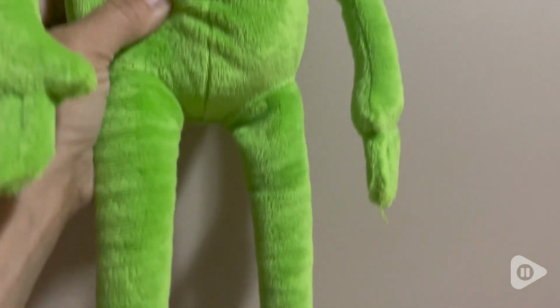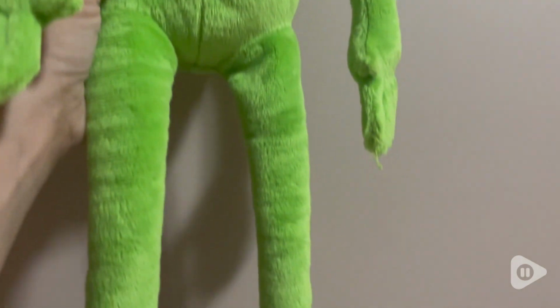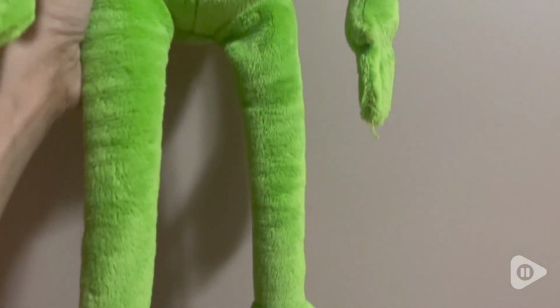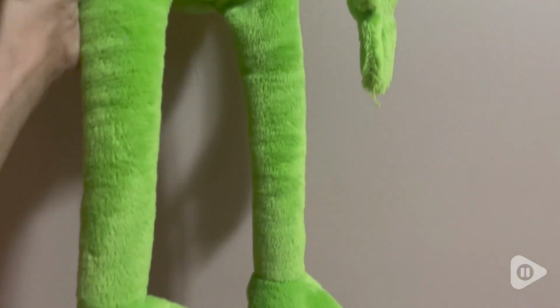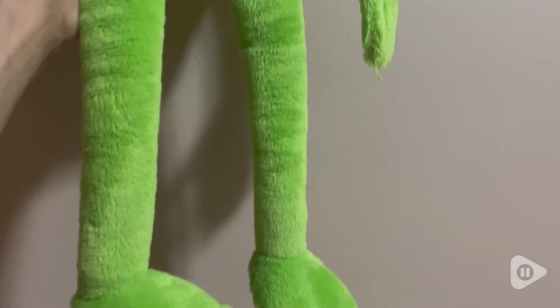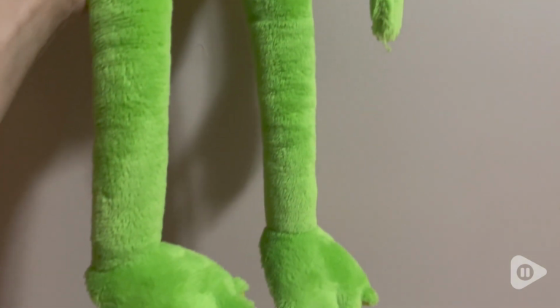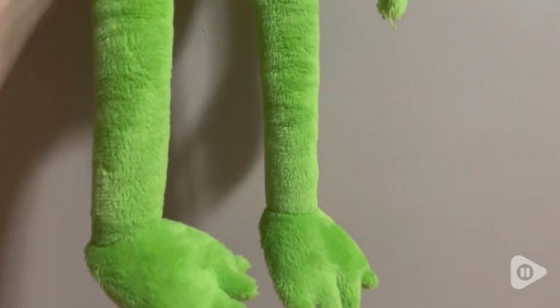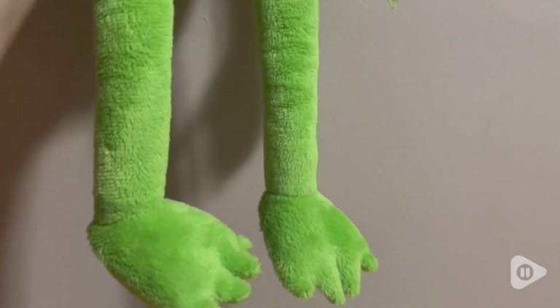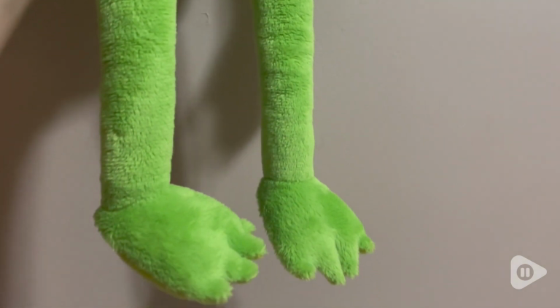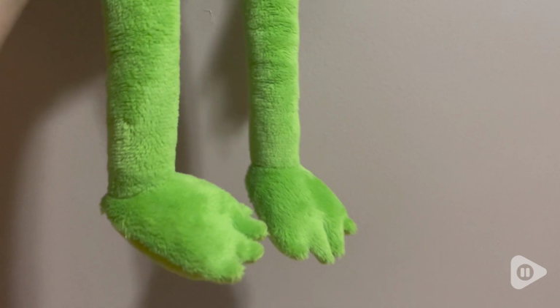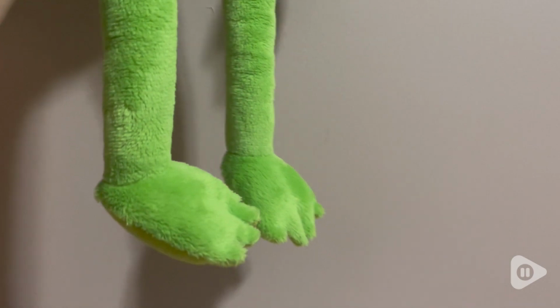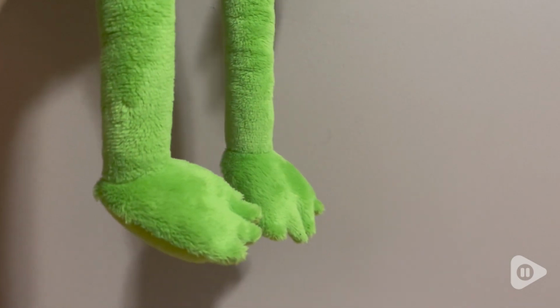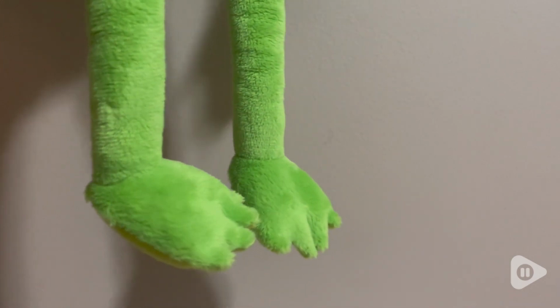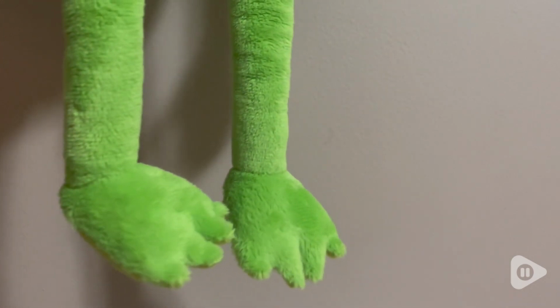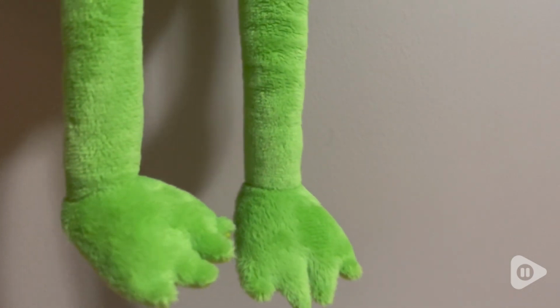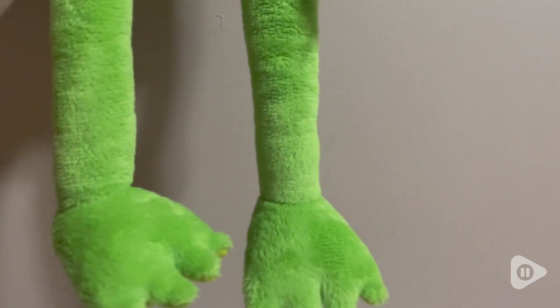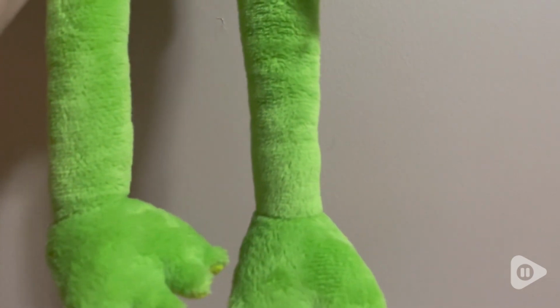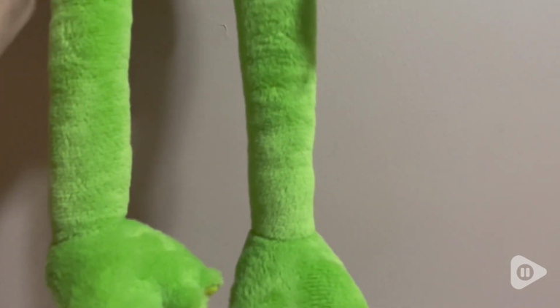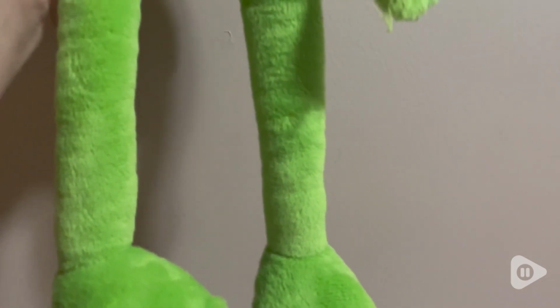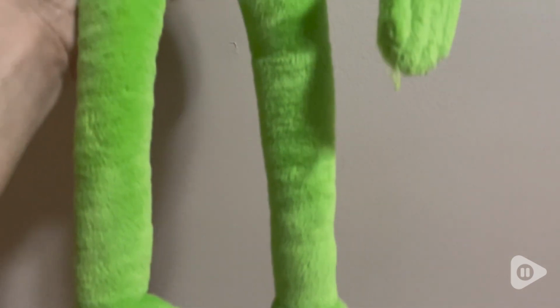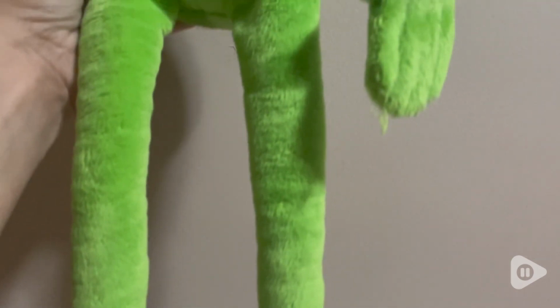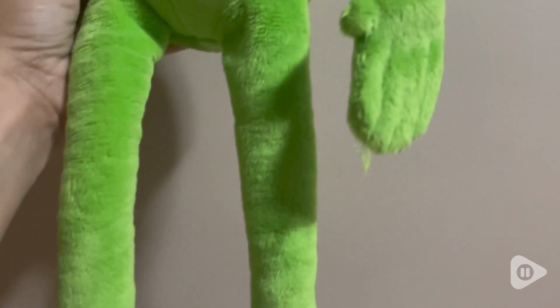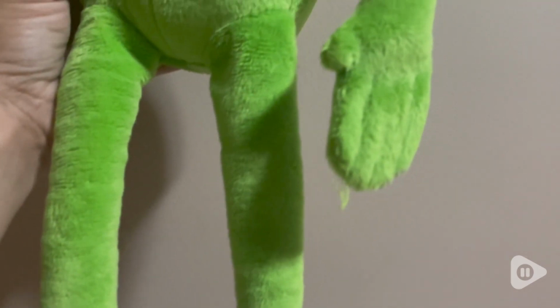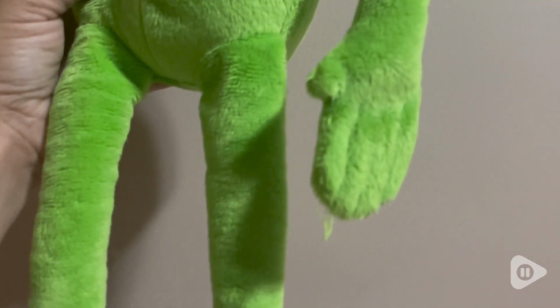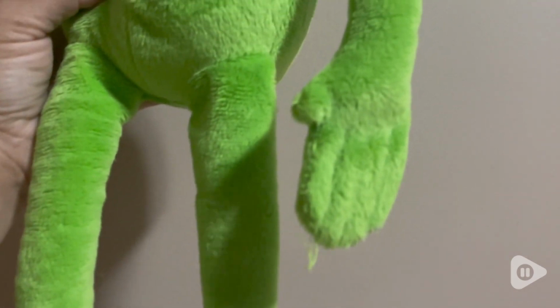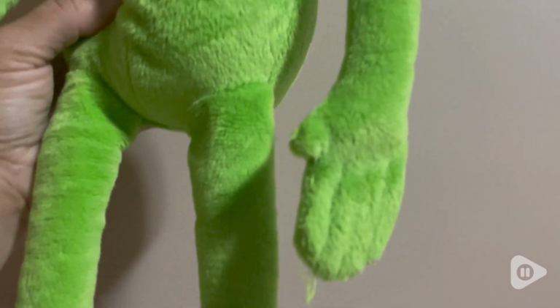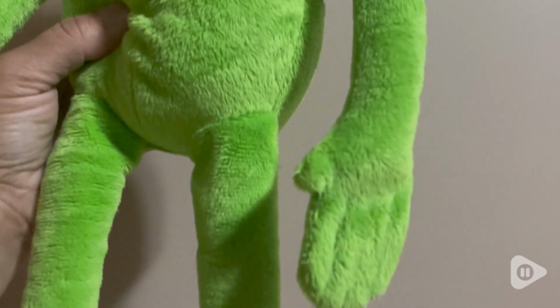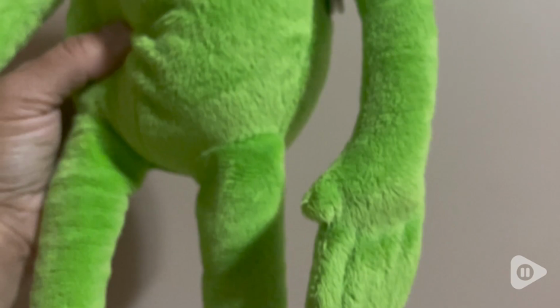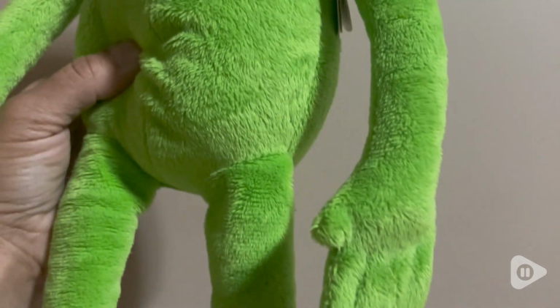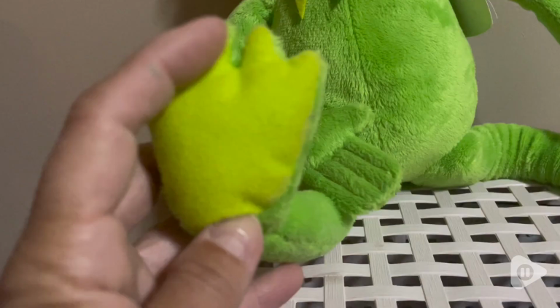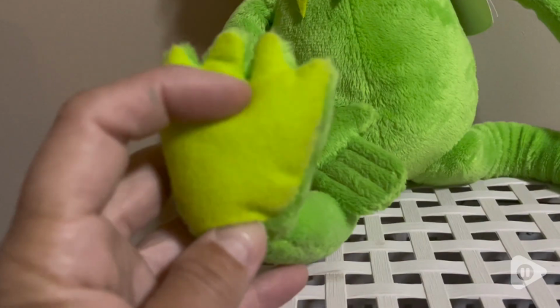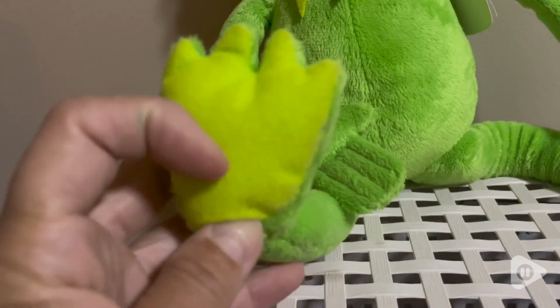I love the size of this Kermit. This is like a medium-sized plushie. This is the size of one that I had when I was a child, so that's what drew me to this.